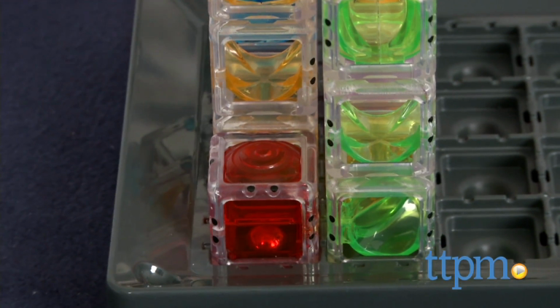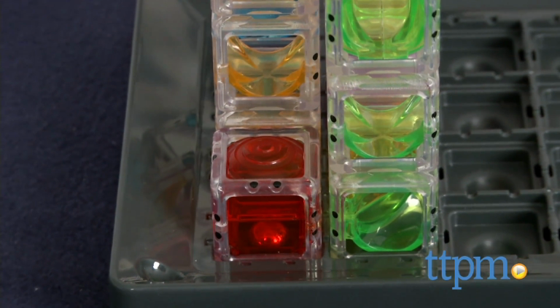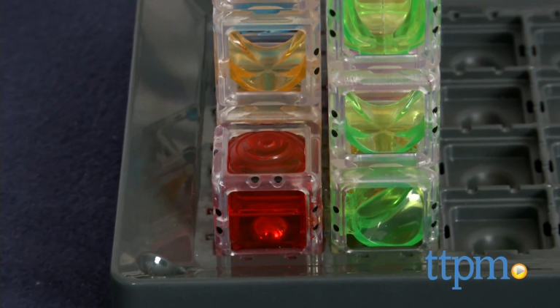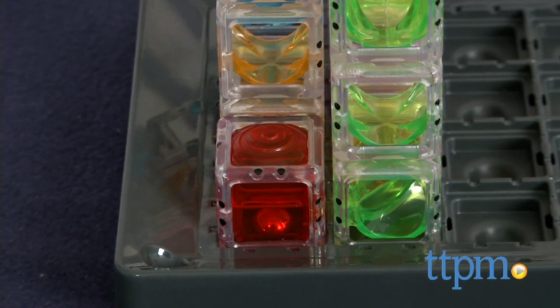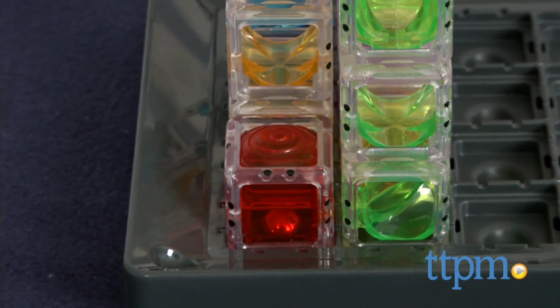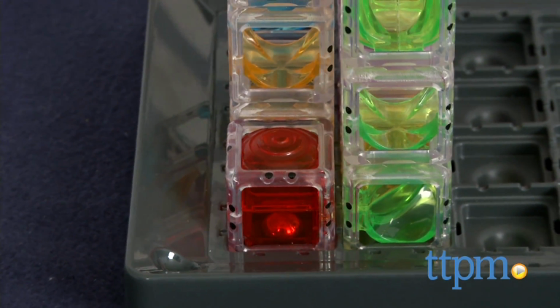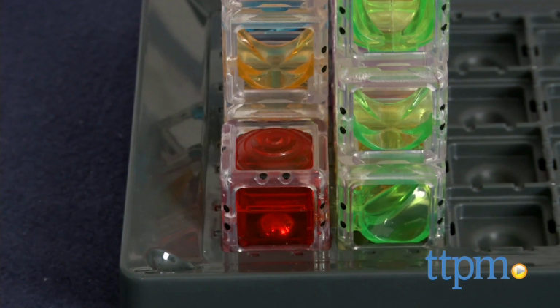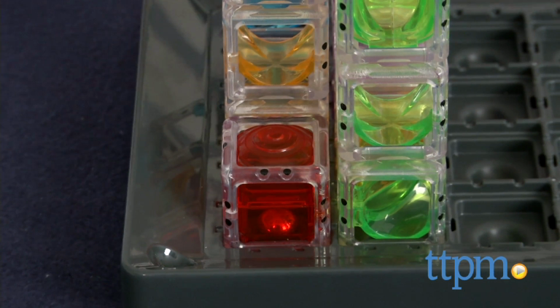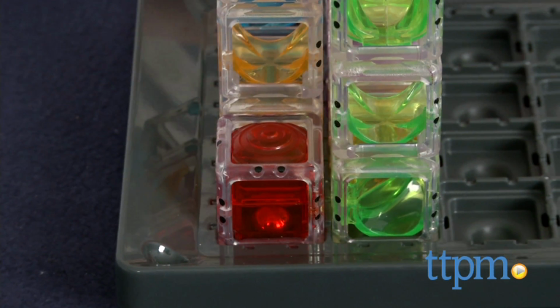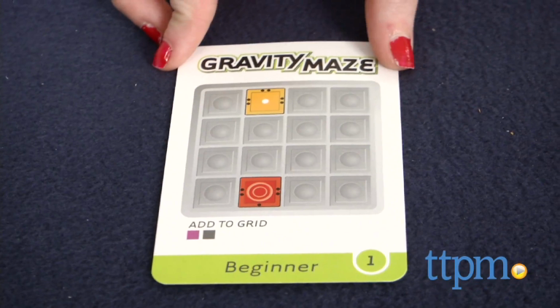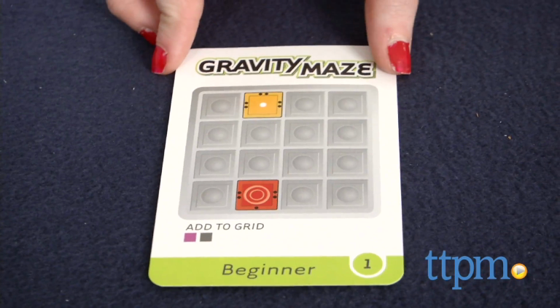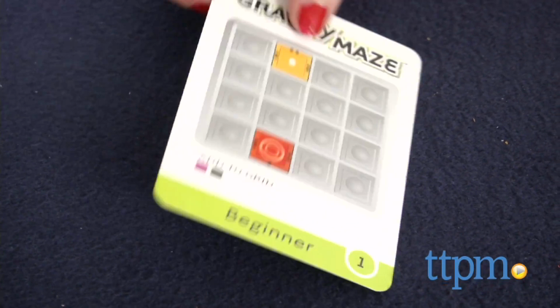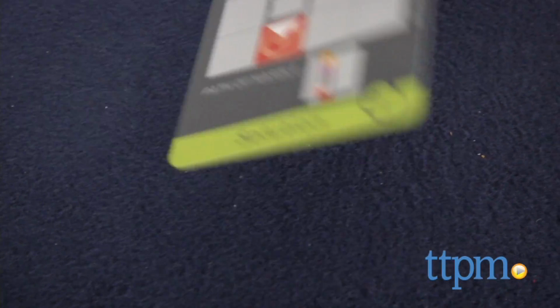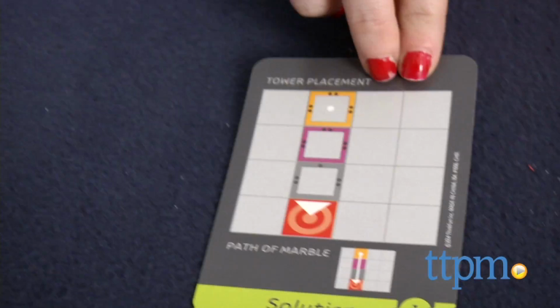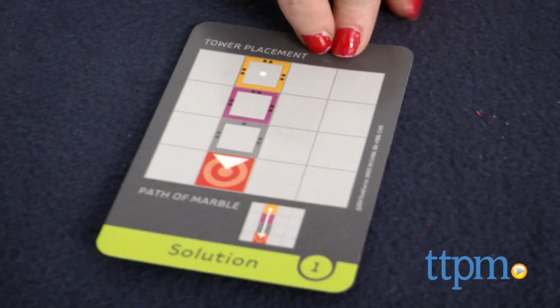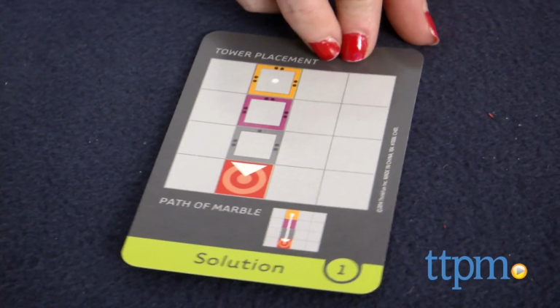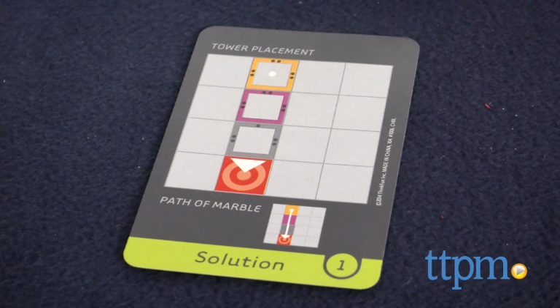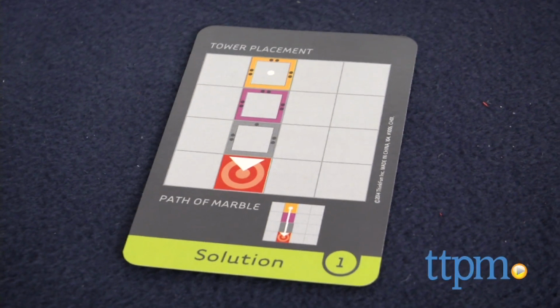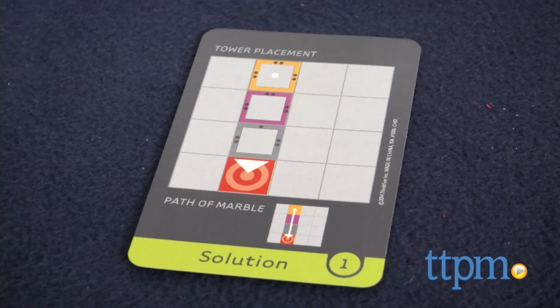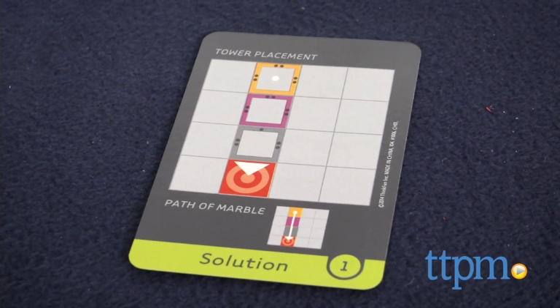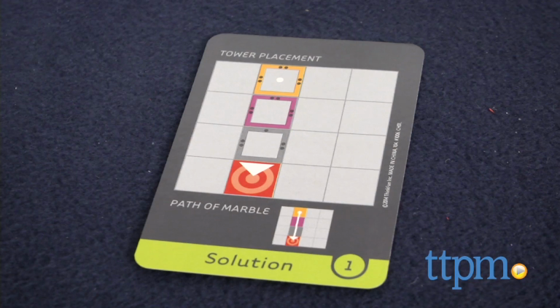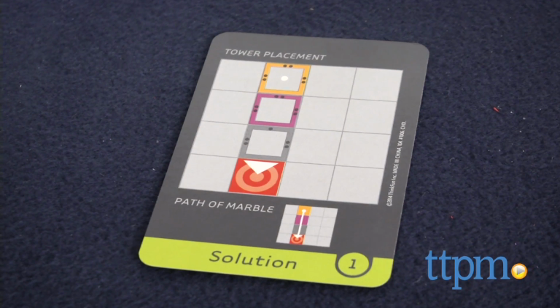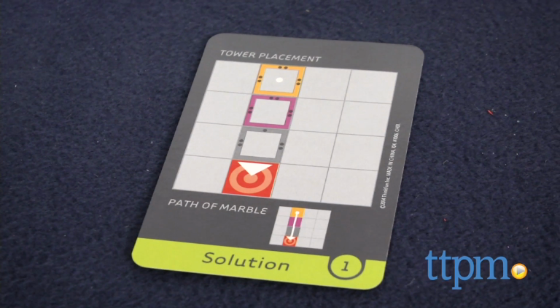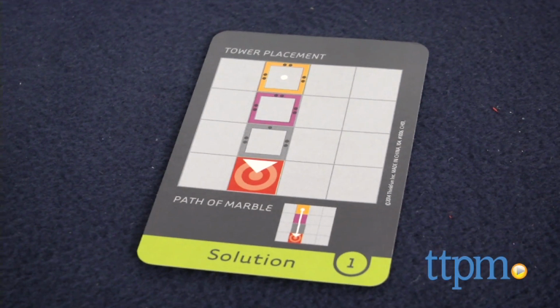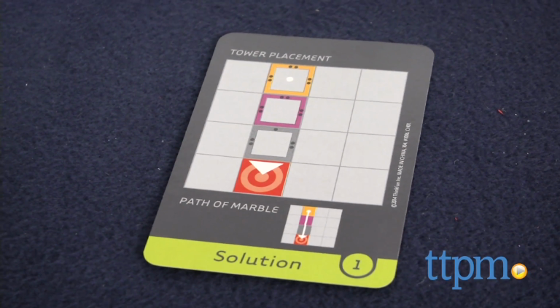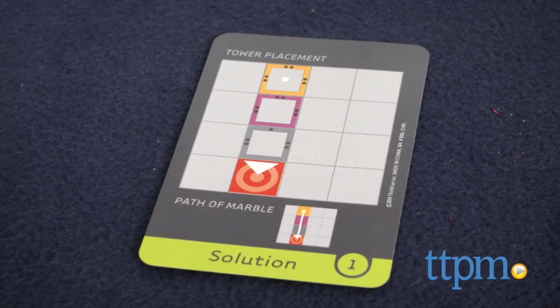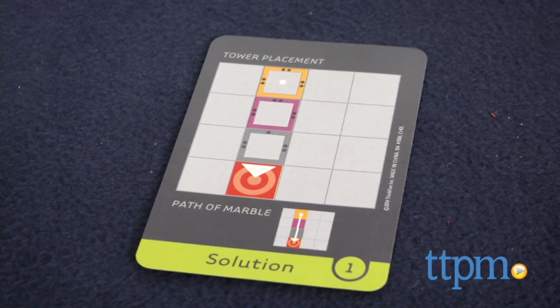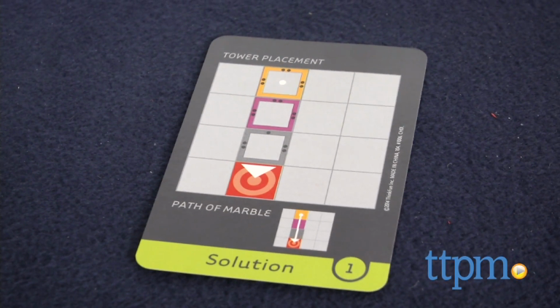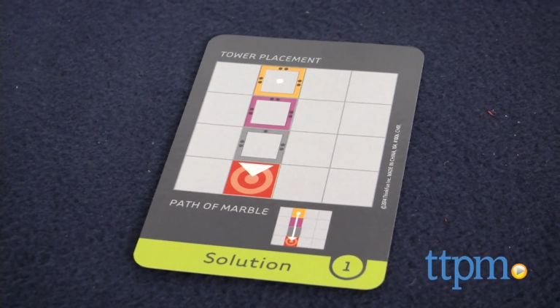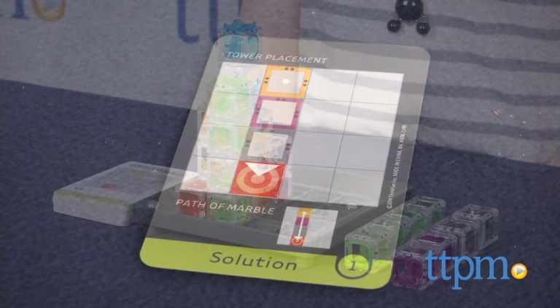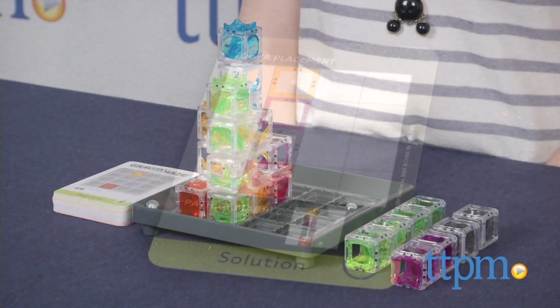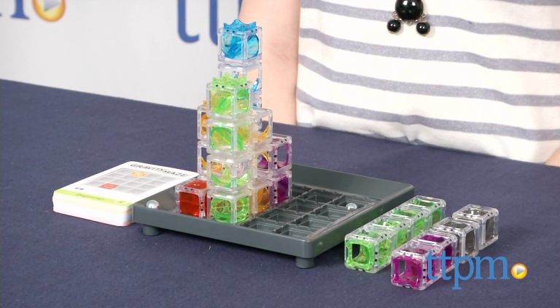In comparison to ThinkFun's other maze game, Laser Maze, we actually found this one to be a bit more fun to watch the marbles in action. All solutions are listed on the back of each card, and some may have more than one solution.